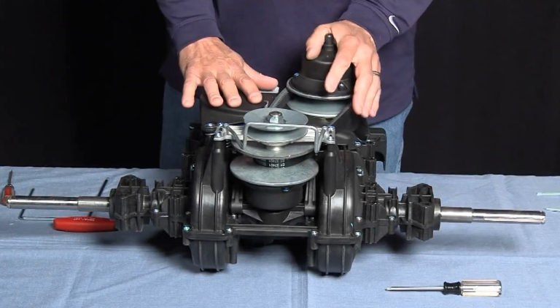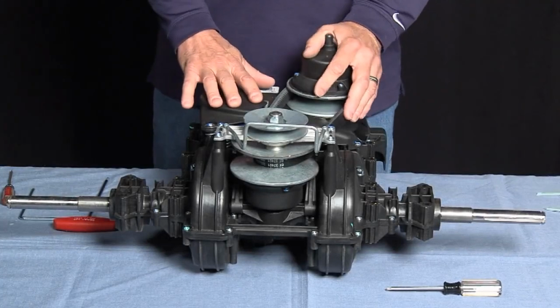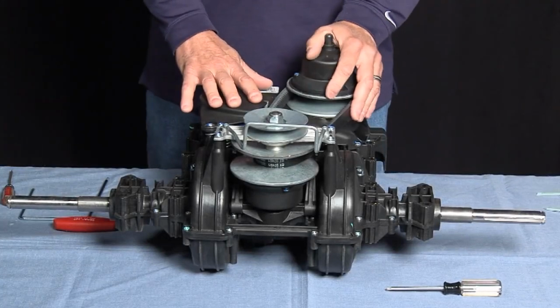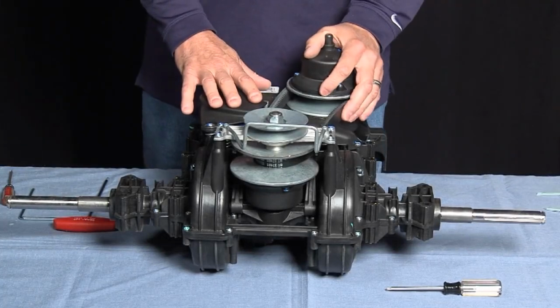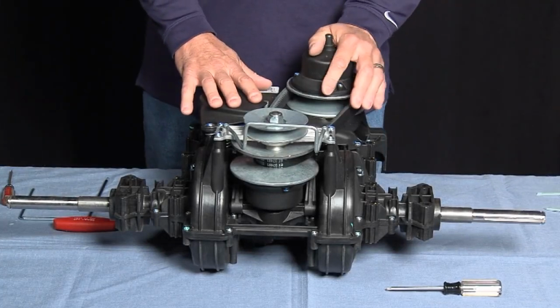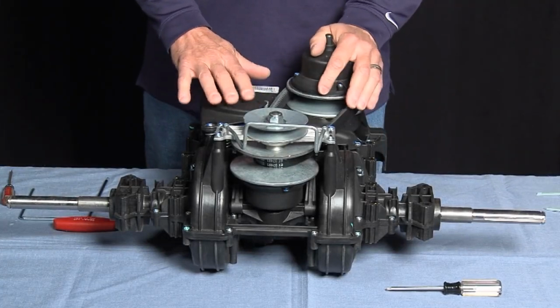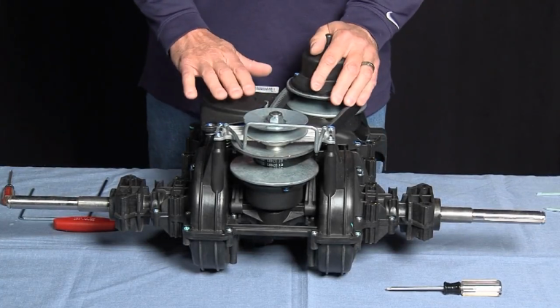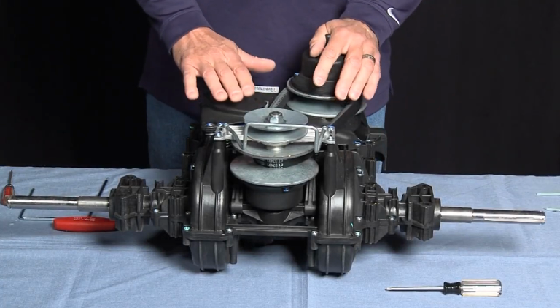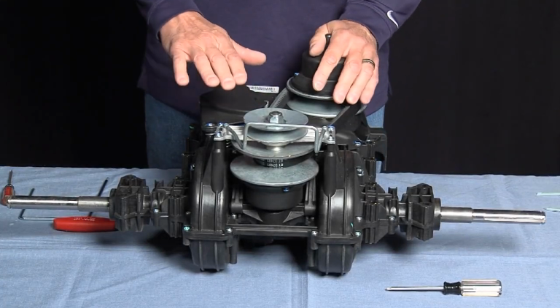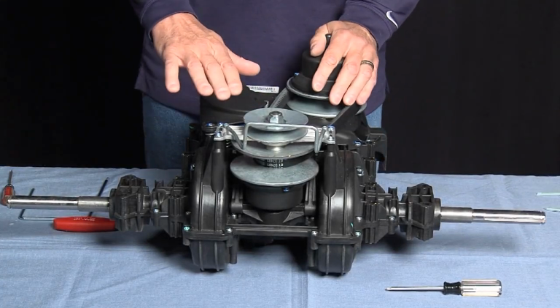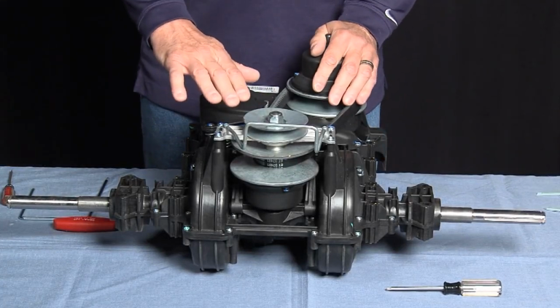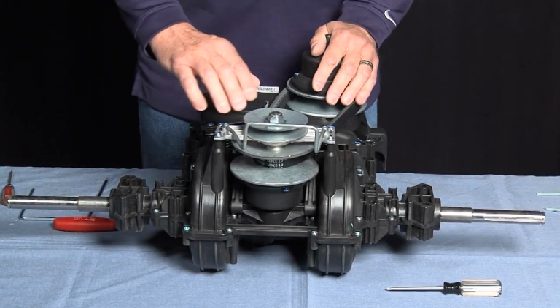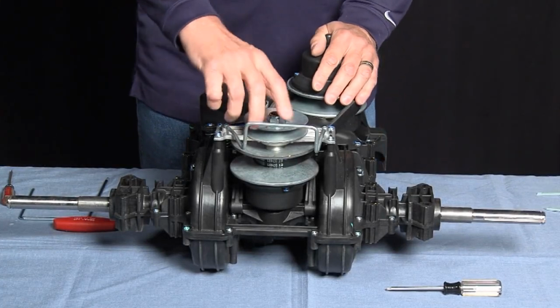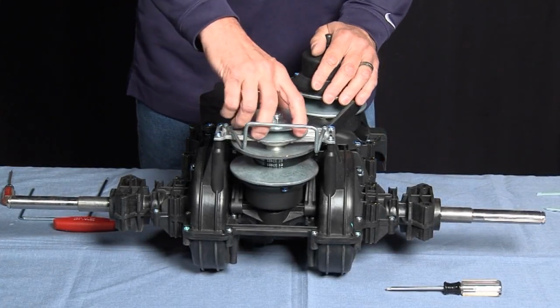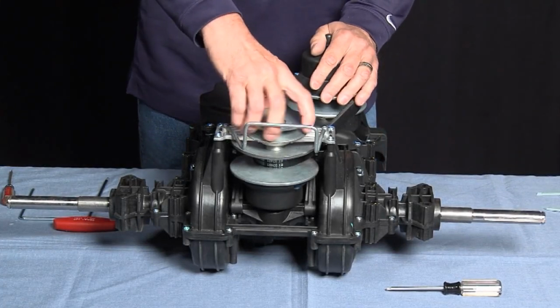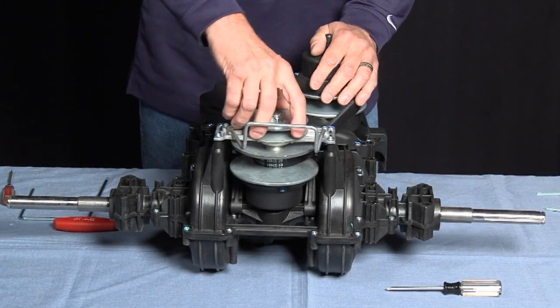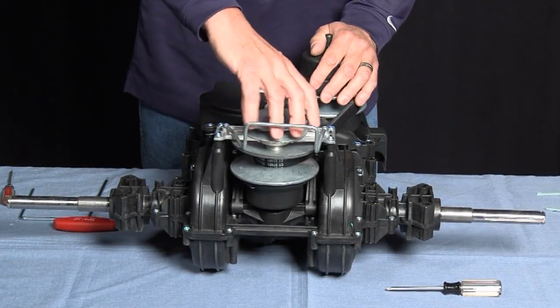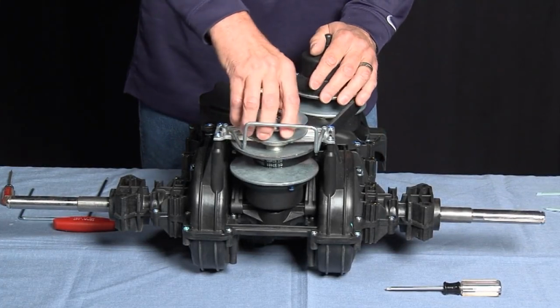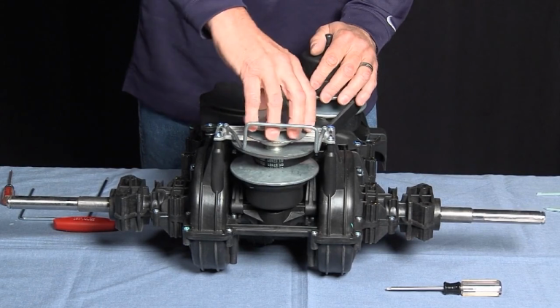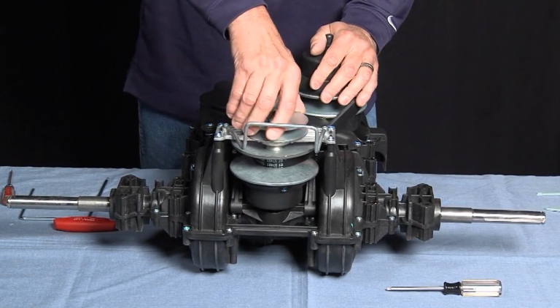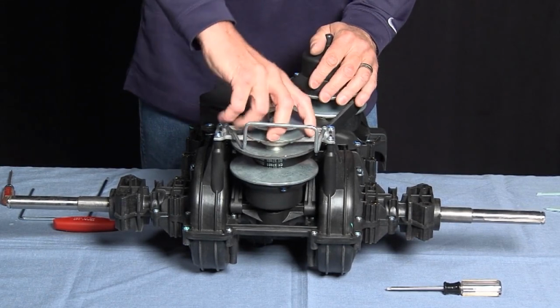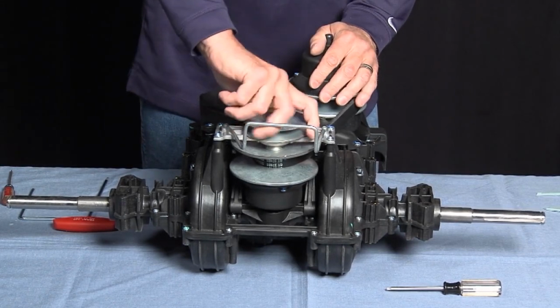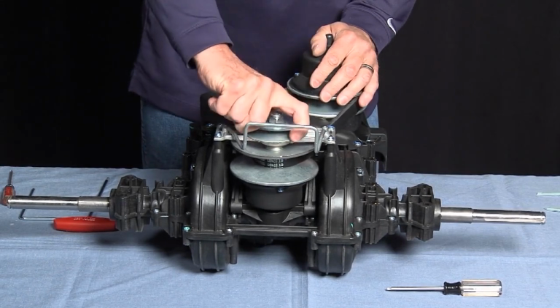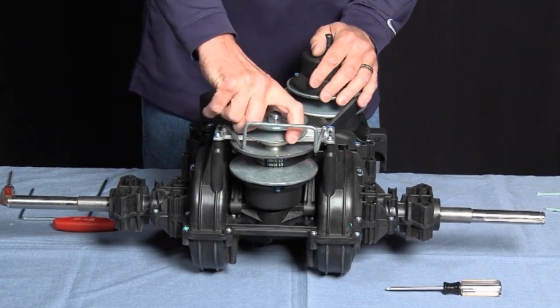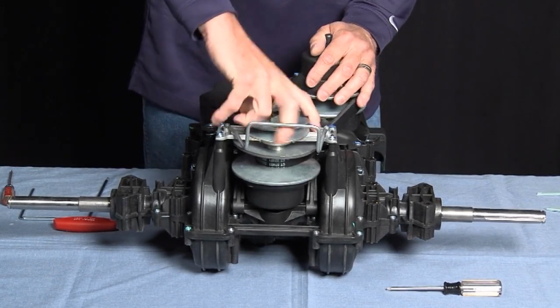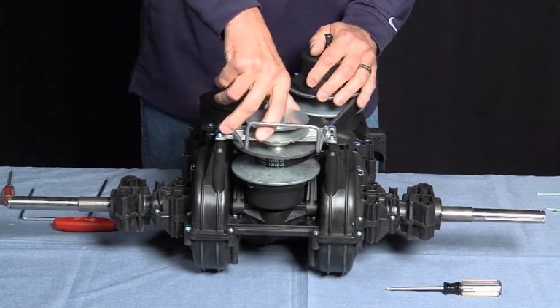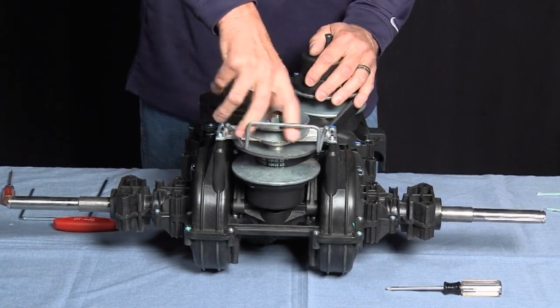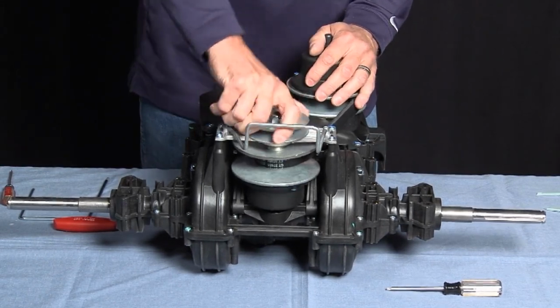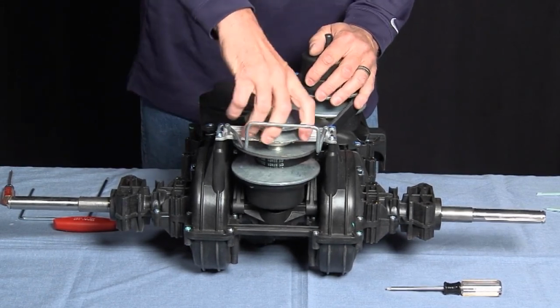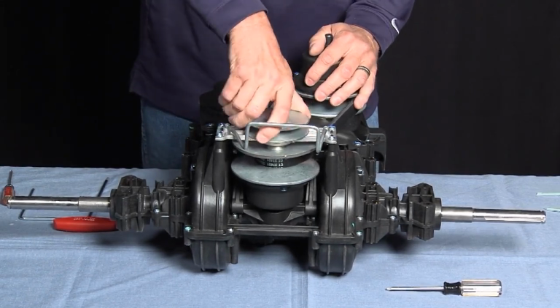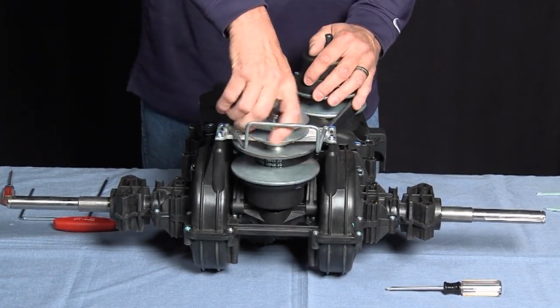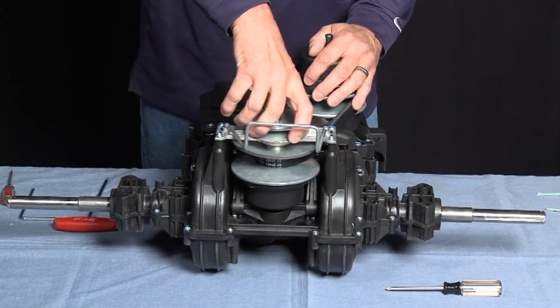The repair that we're looking at is the loss of drive. In this case, what we have is a damaged drive unit. As you can see, the drive unit will not rotate.